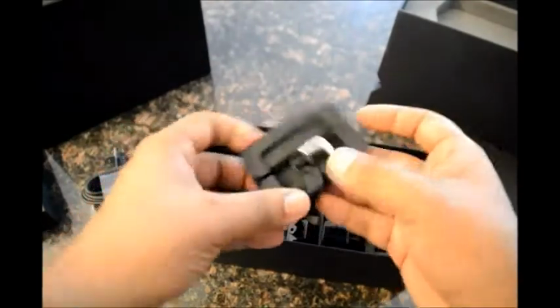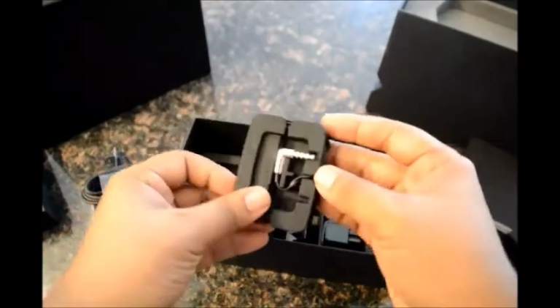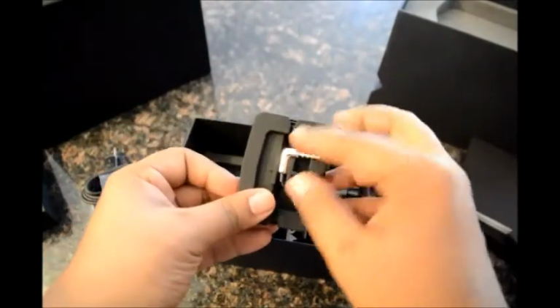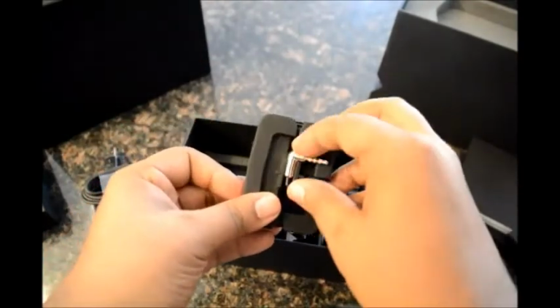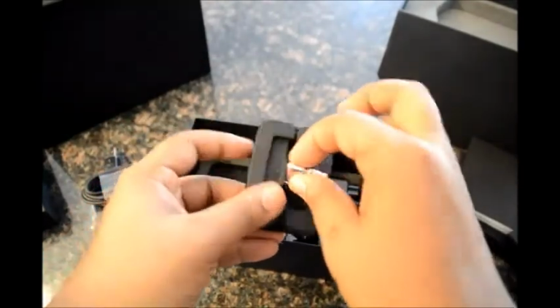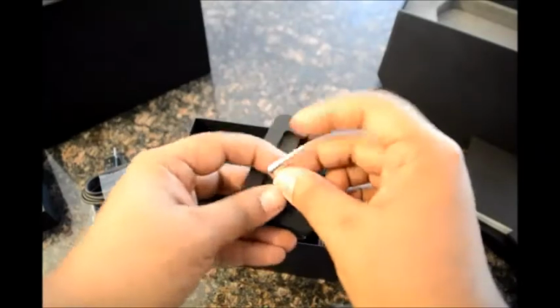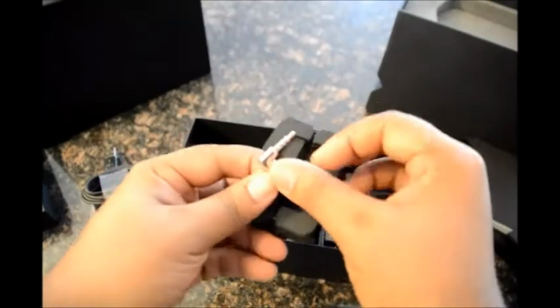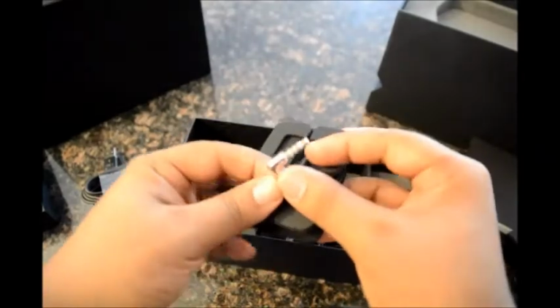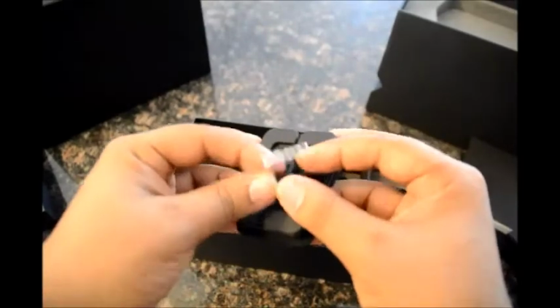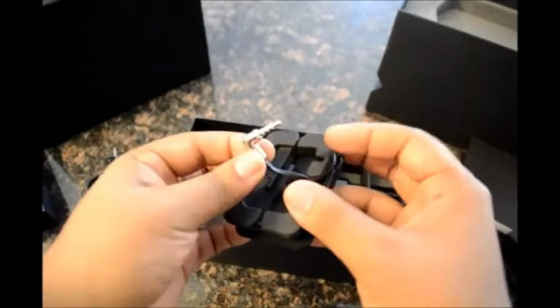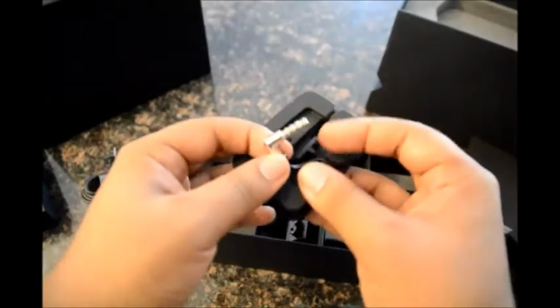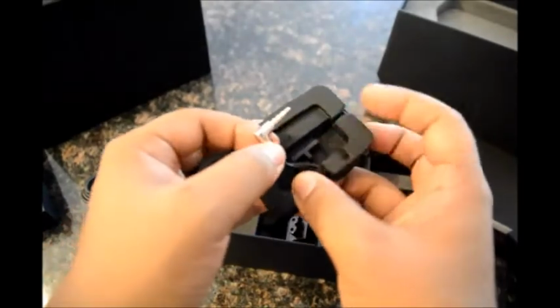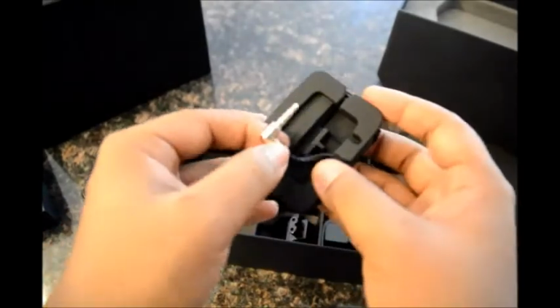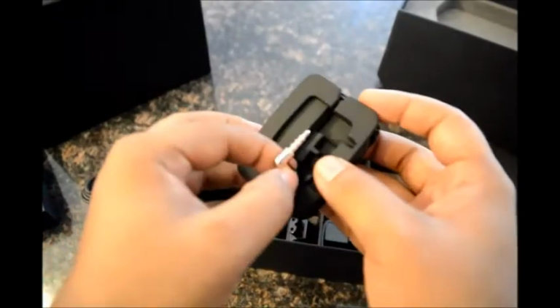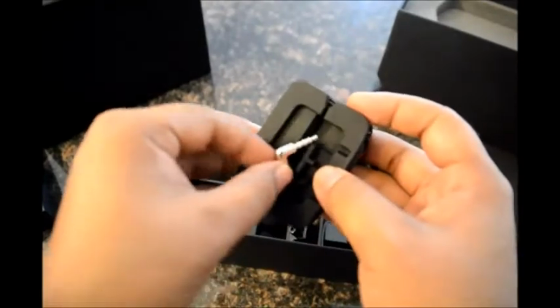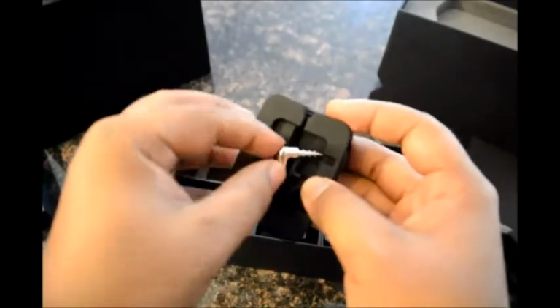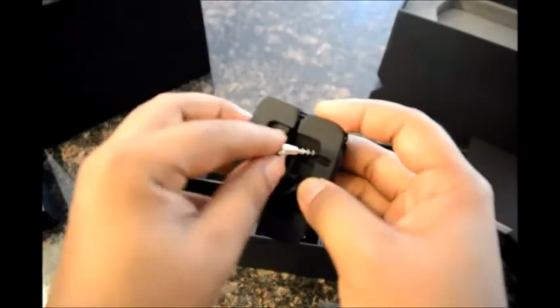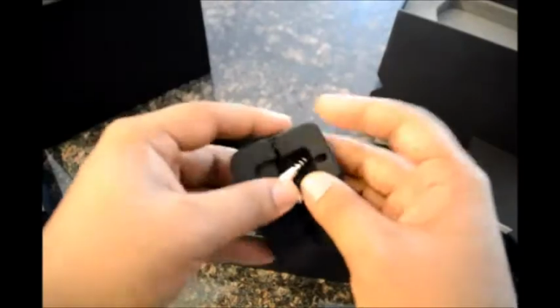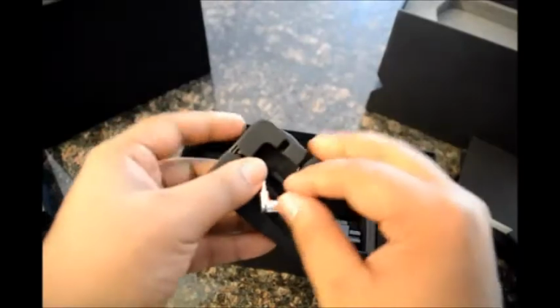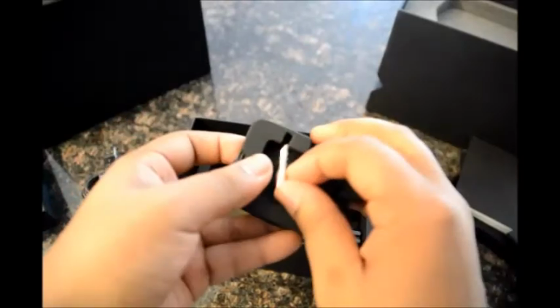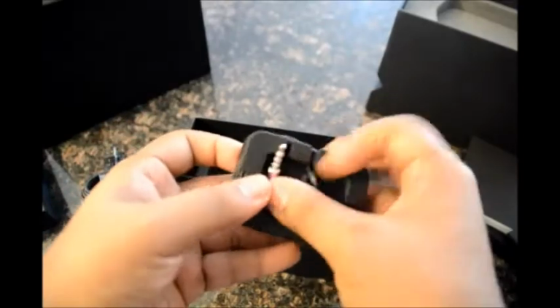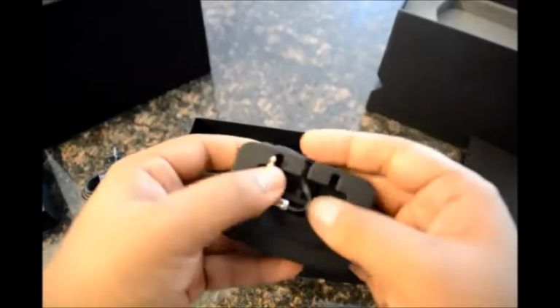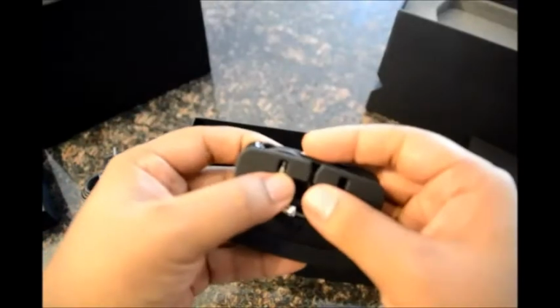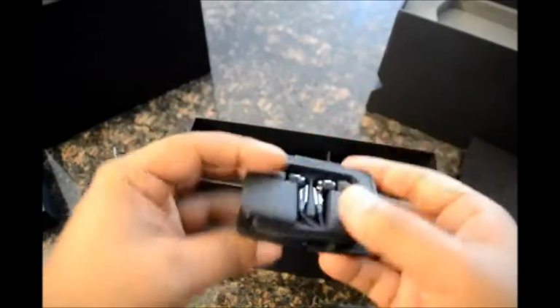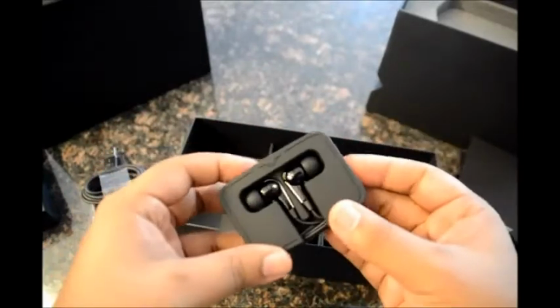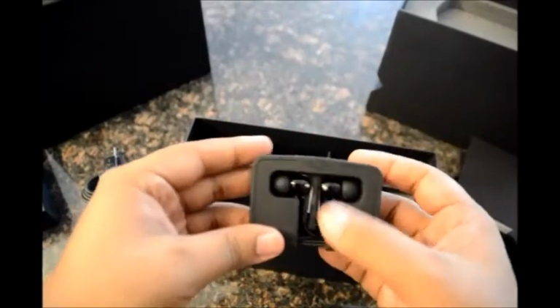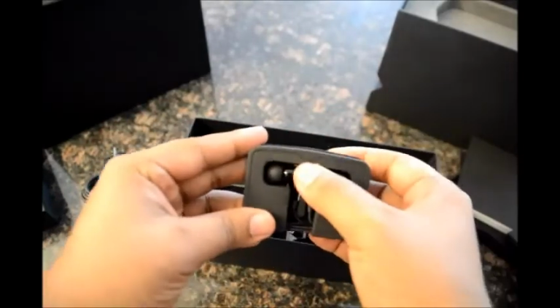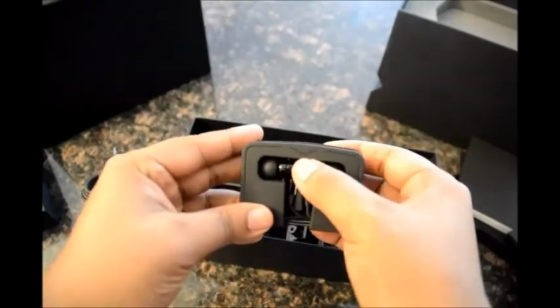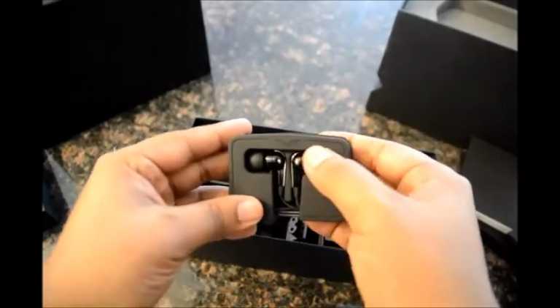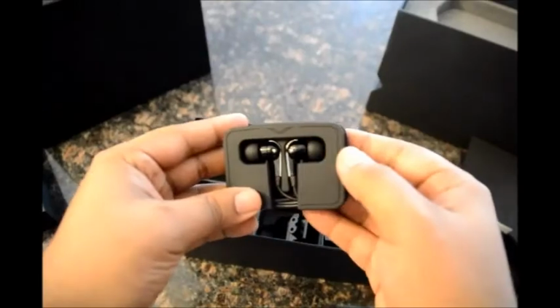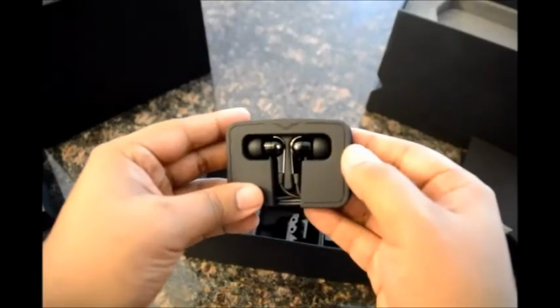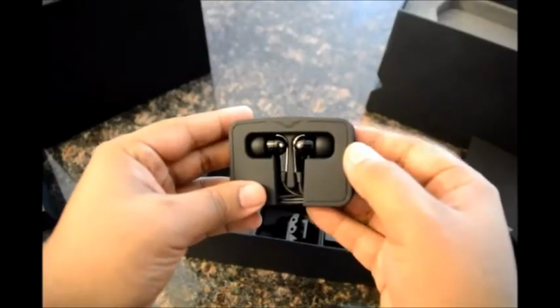The in-ear earphones are really good, but the 3.5mm jack does not have gold plating, strangely. But the quality is really good for the earphones. That's the V insignia on top of it.